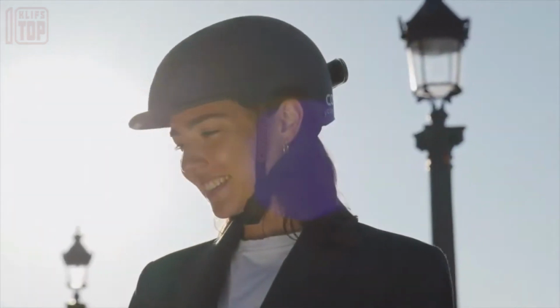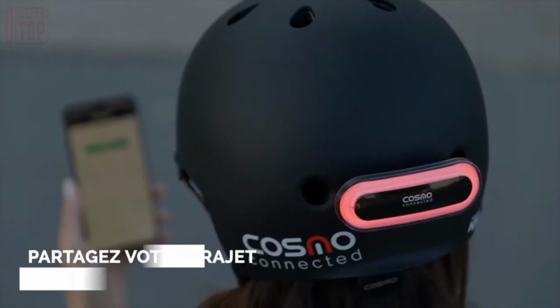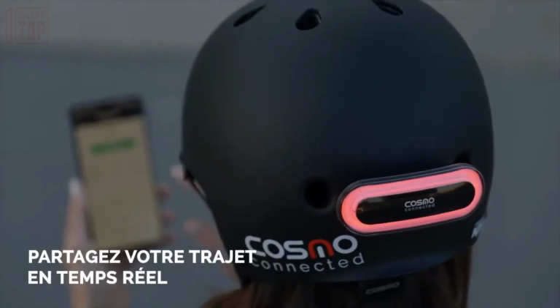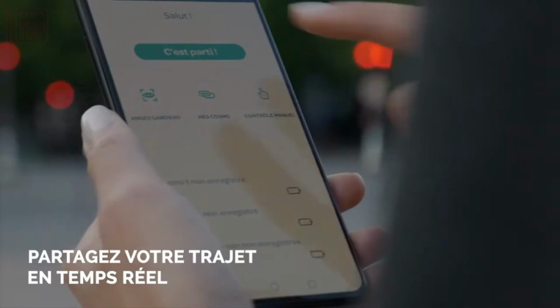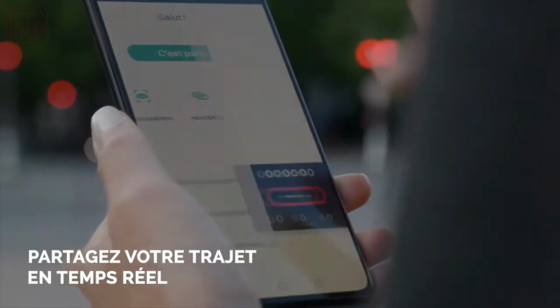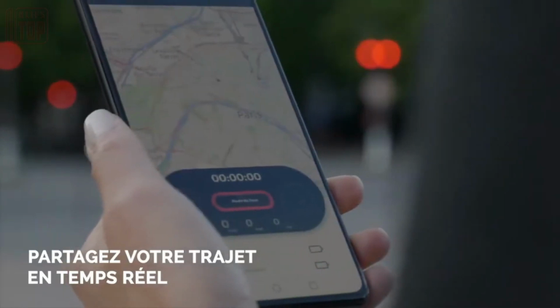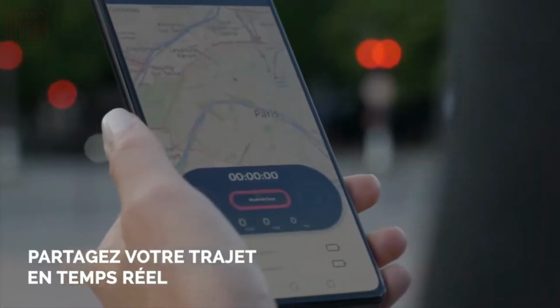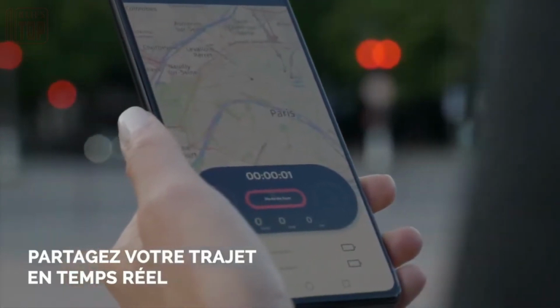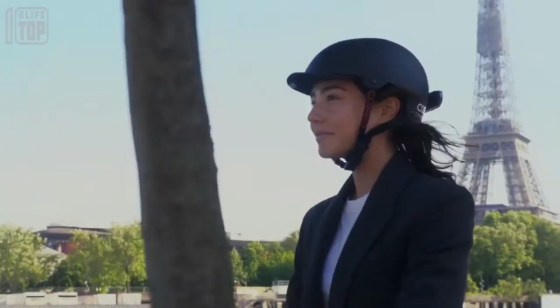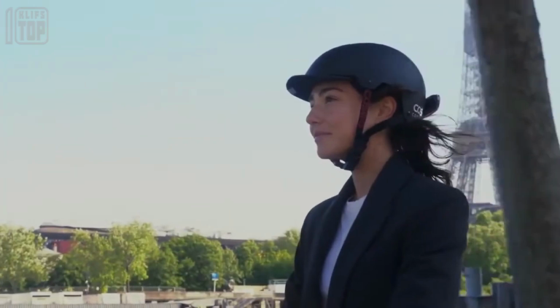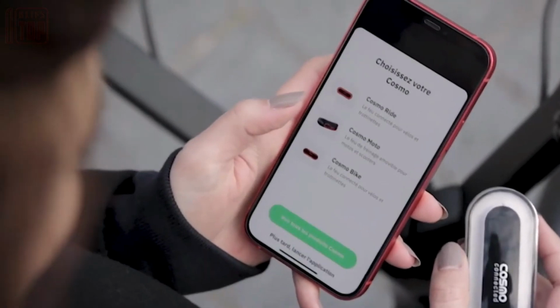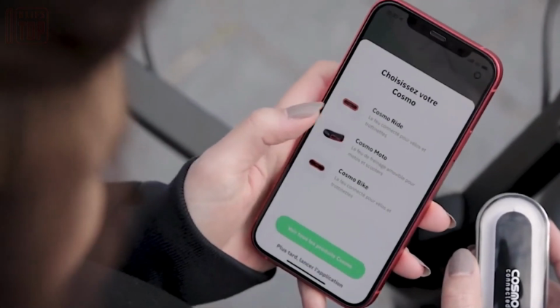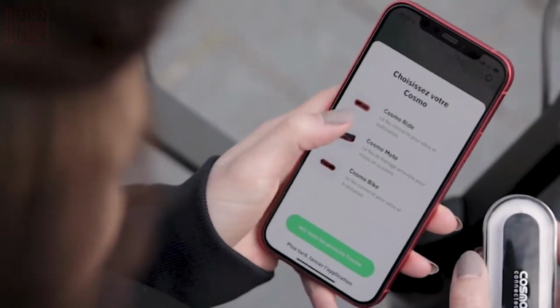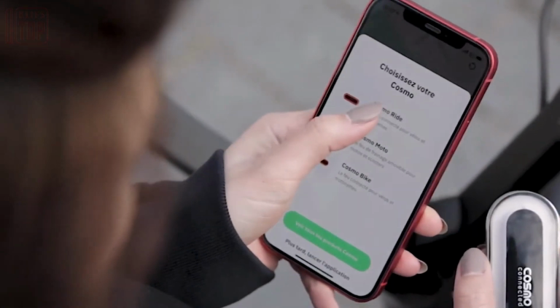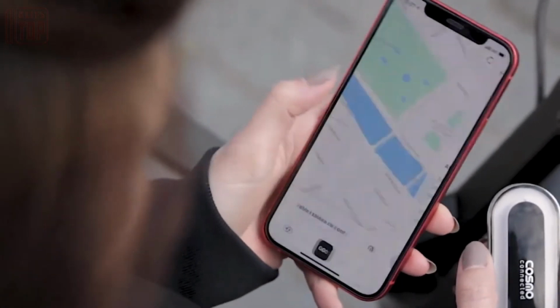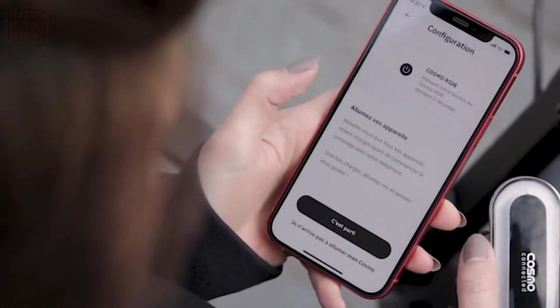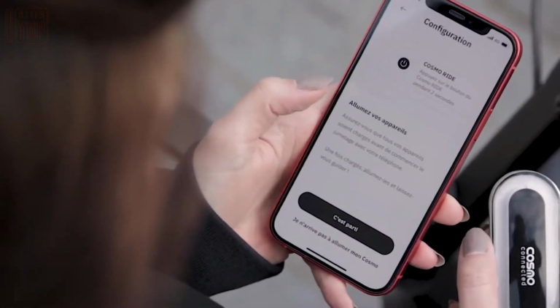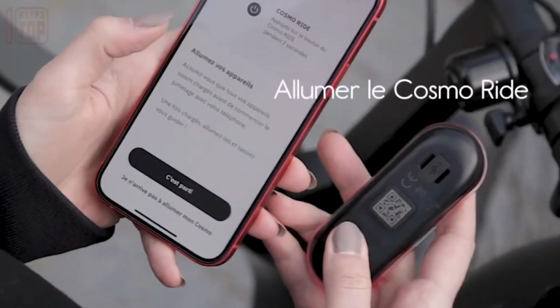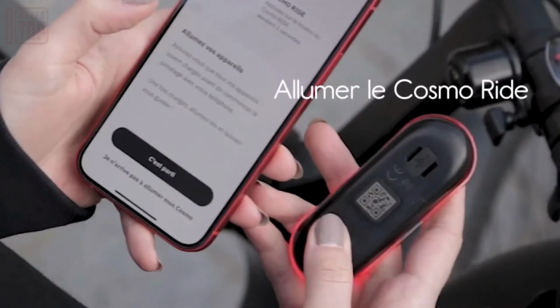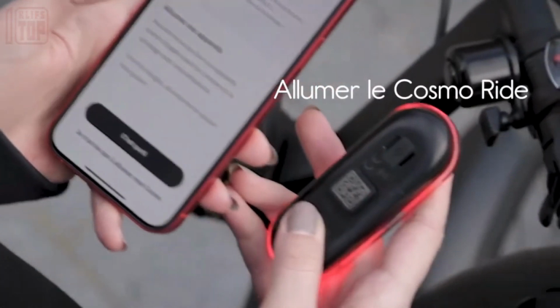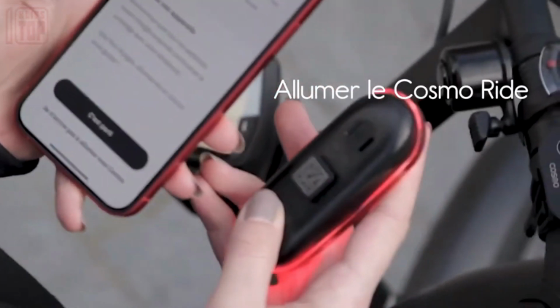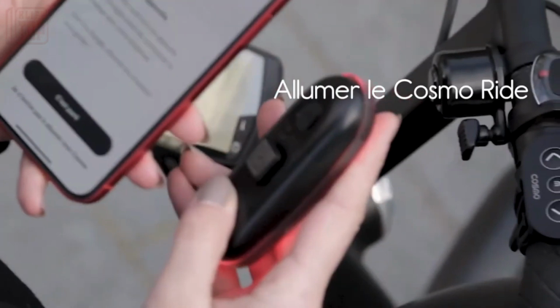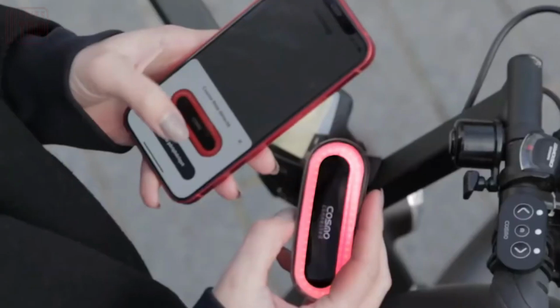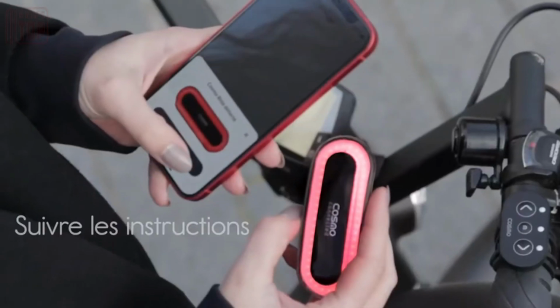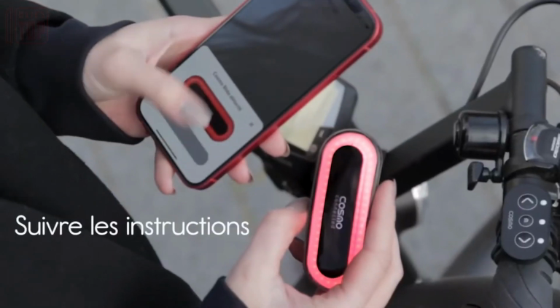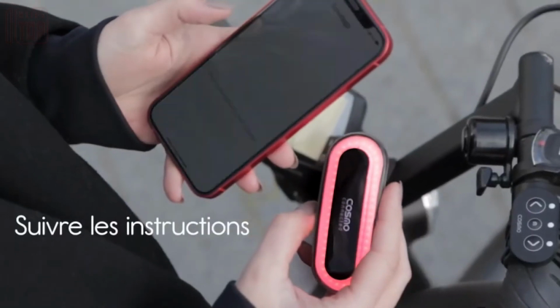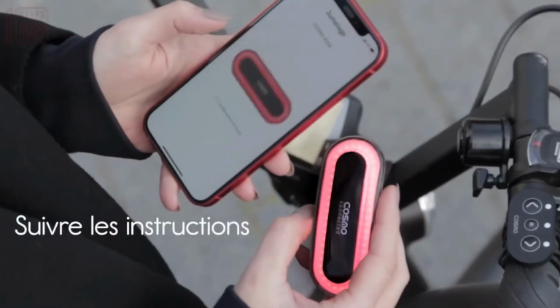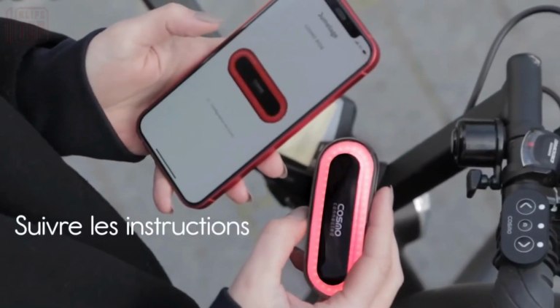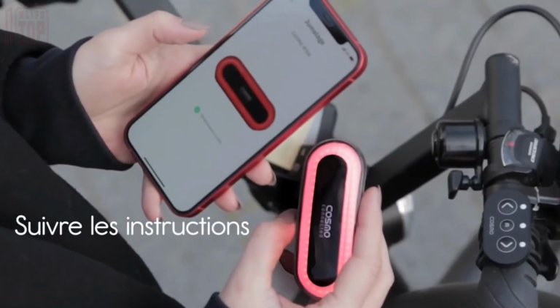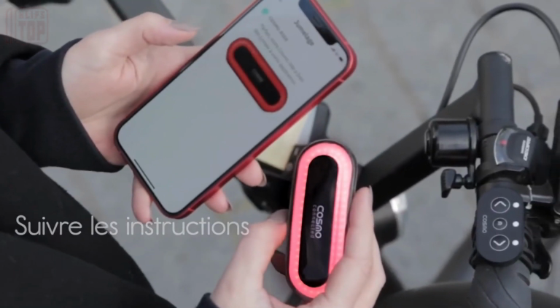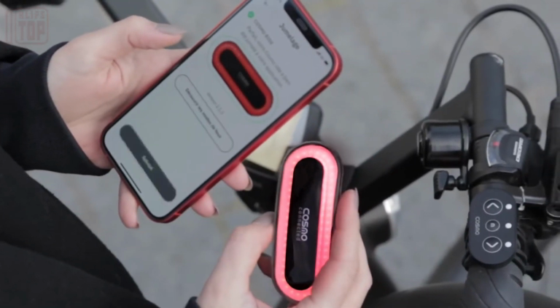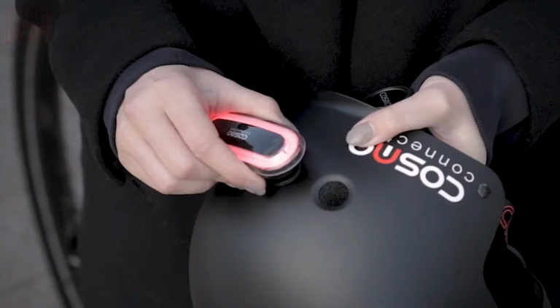To begin utilizing the device, users need to connect it to their smartphones. The price for this invaluable gadget is $80, offering an affordable solution for augmenting helmet functionality and ensuring enhanced safety on the road.